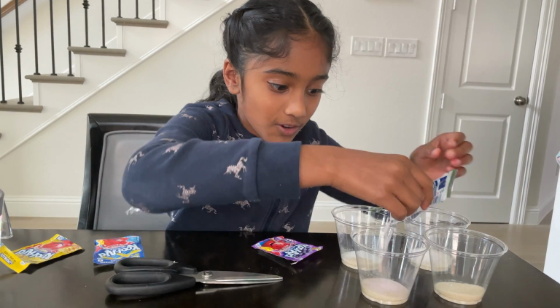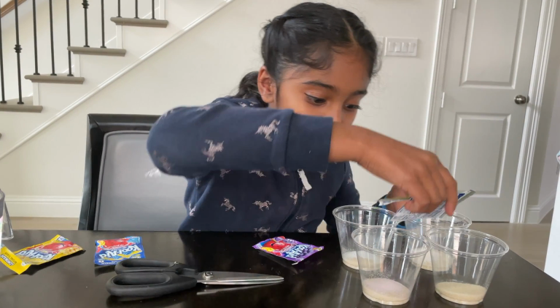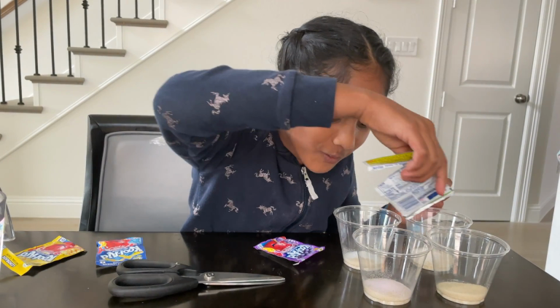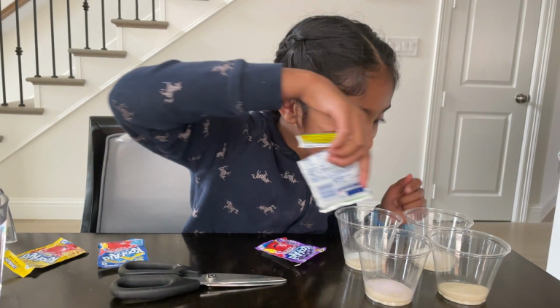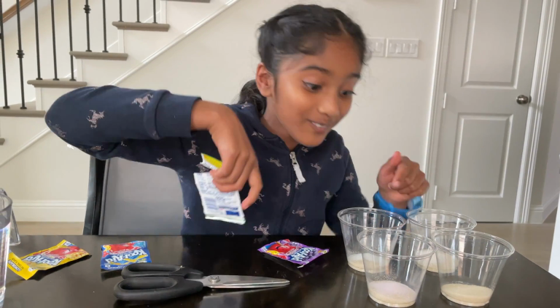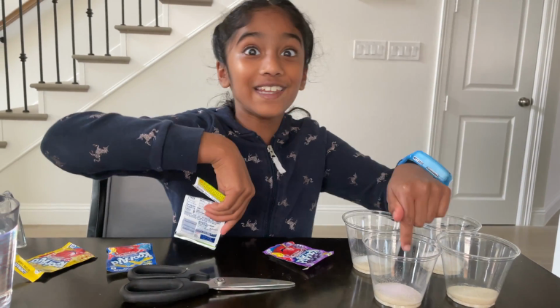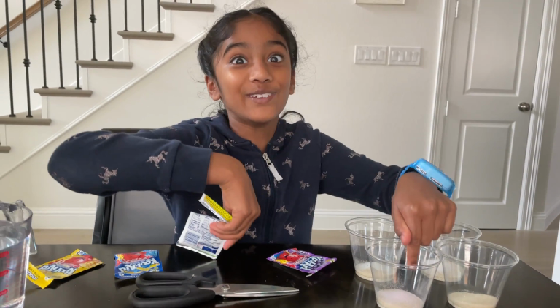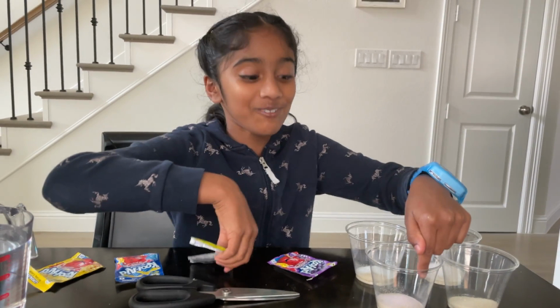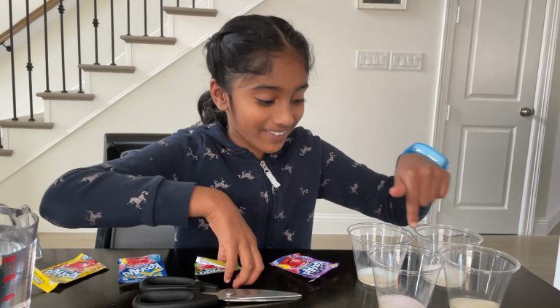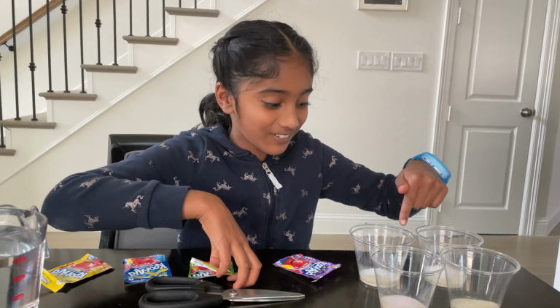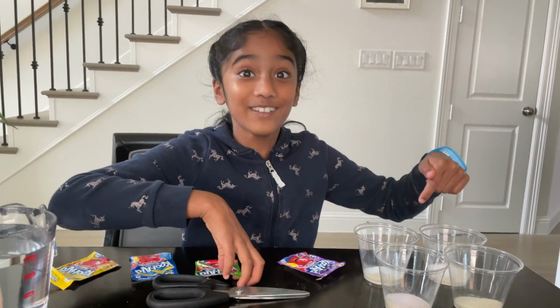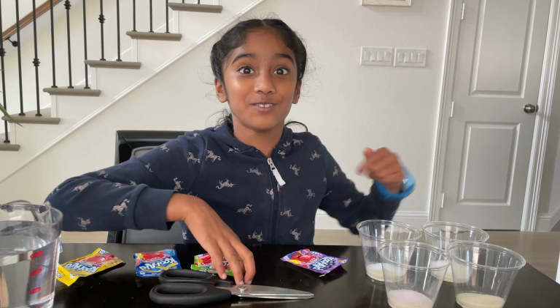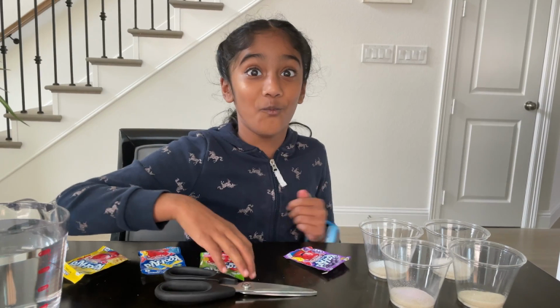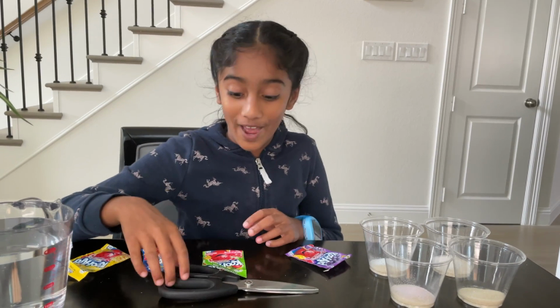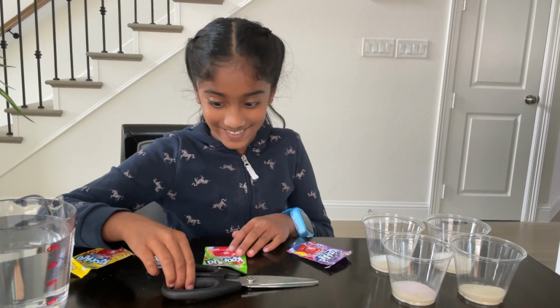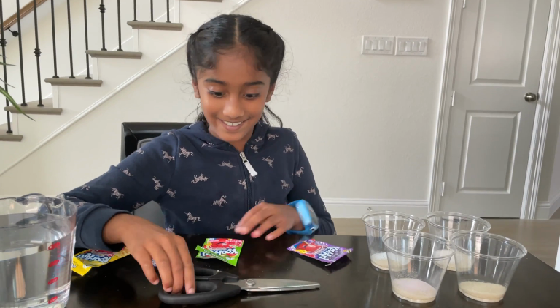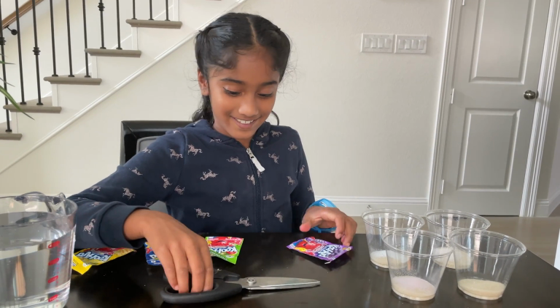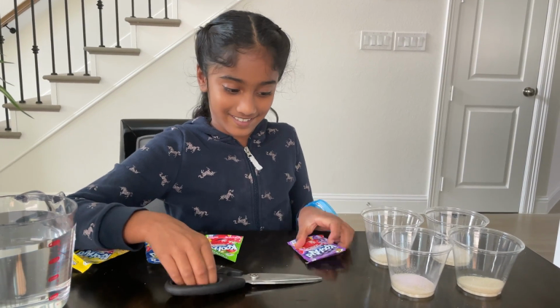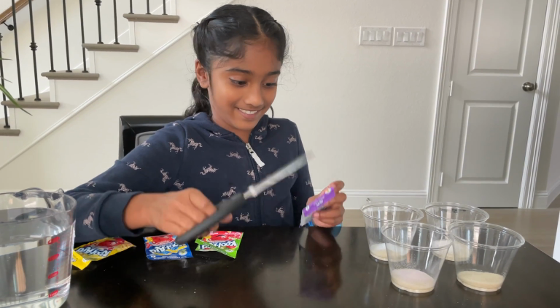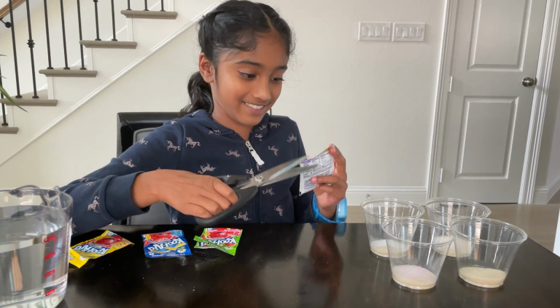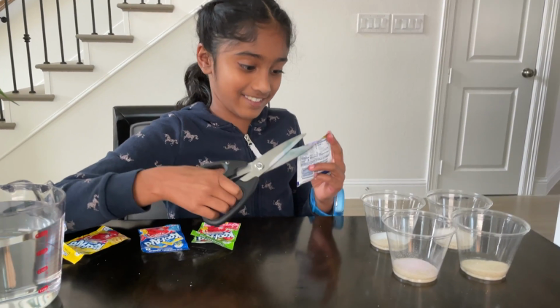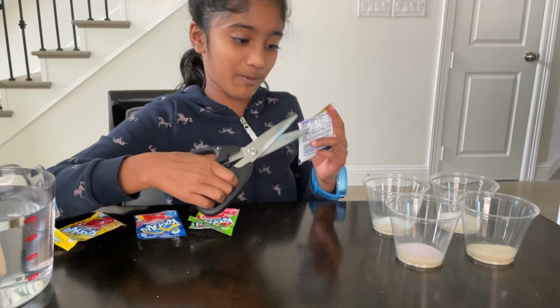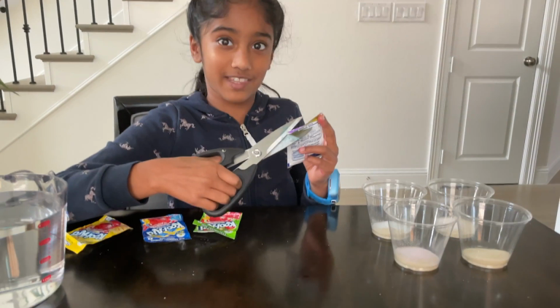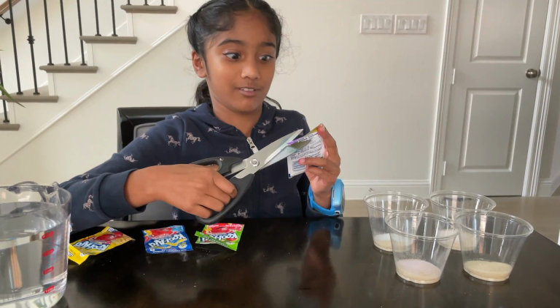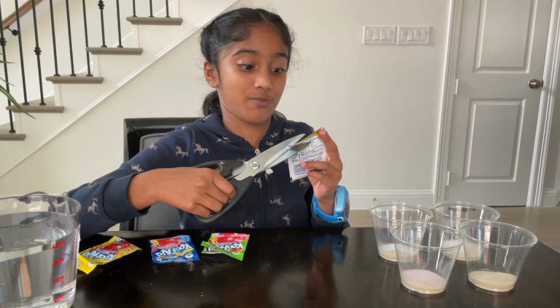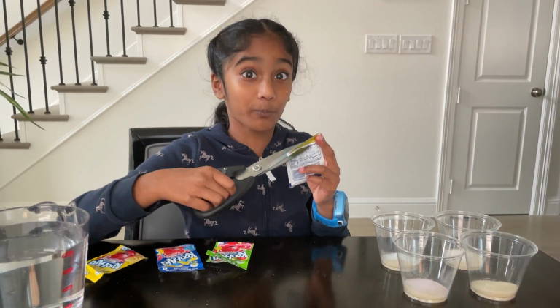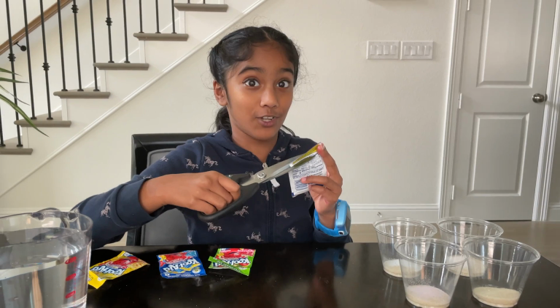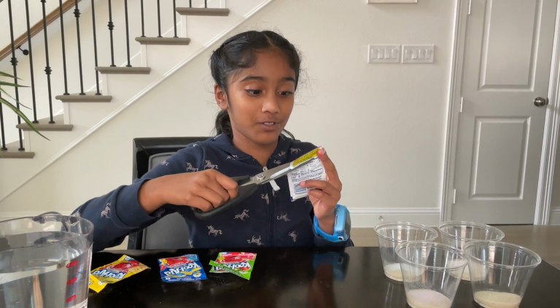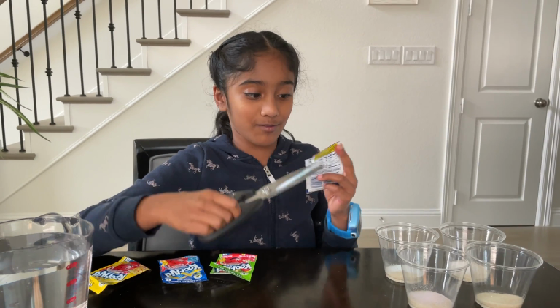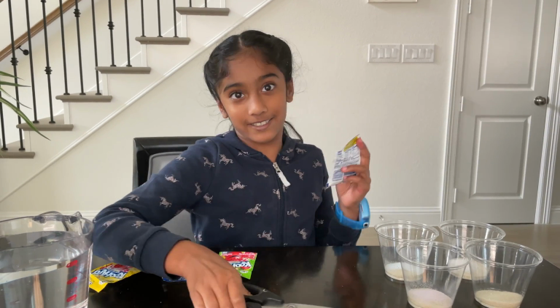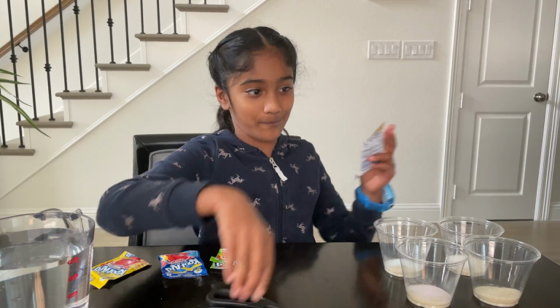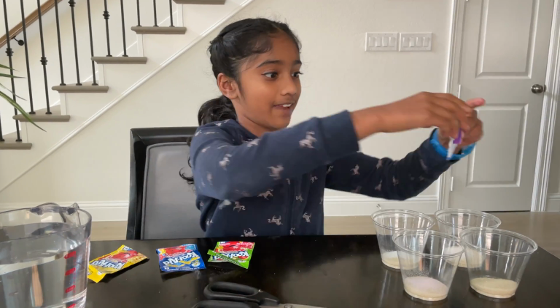Whoa, look at that — it turned pink and all the other ones are white. I wonder if this will look purple though, which is a great flavor.